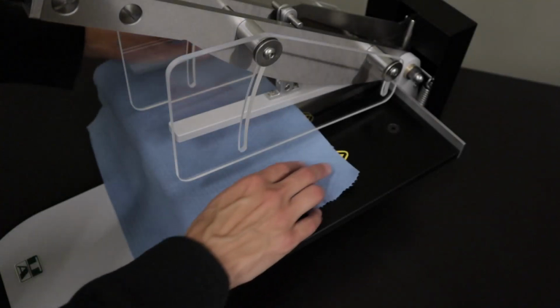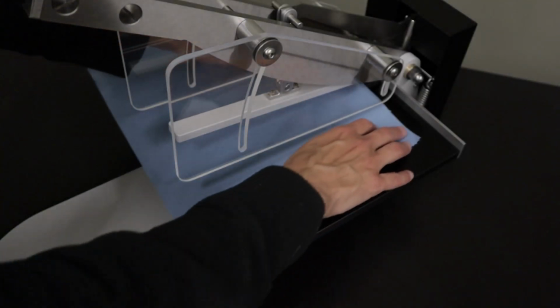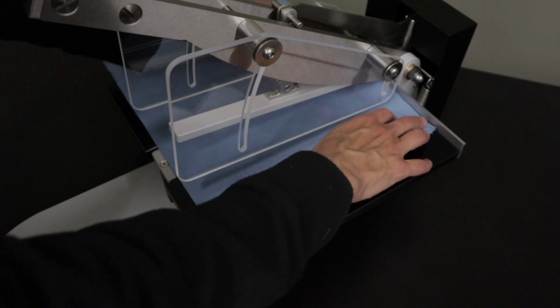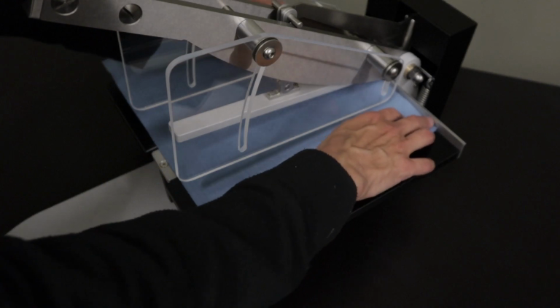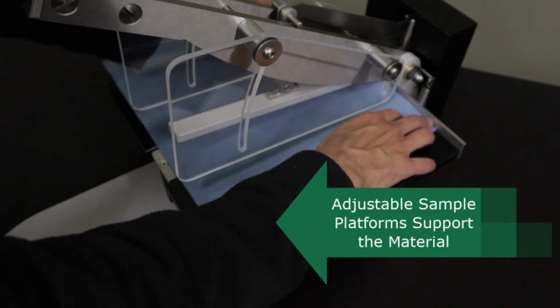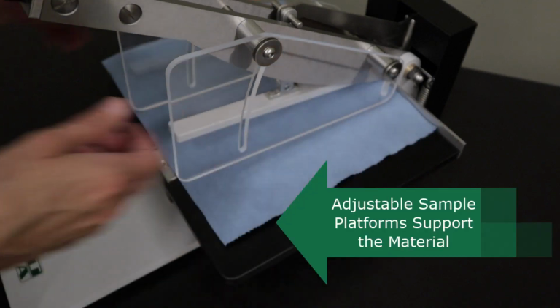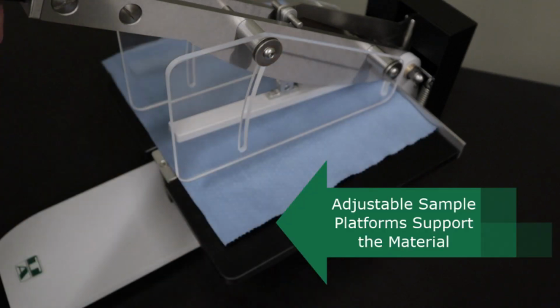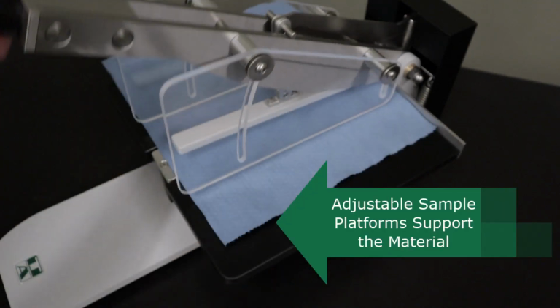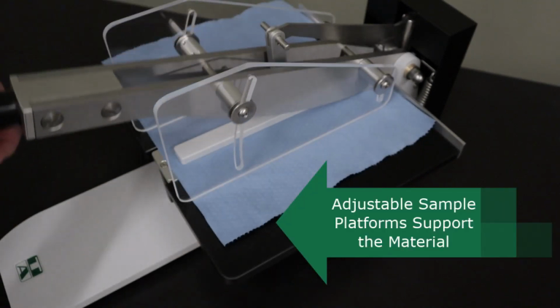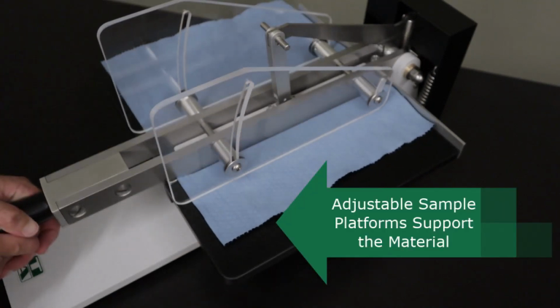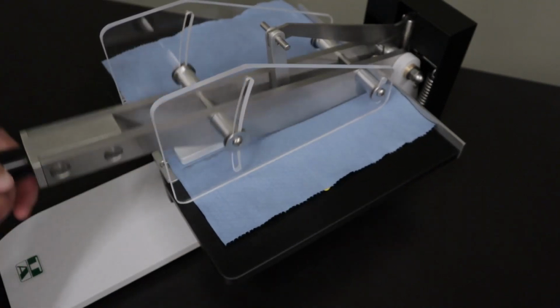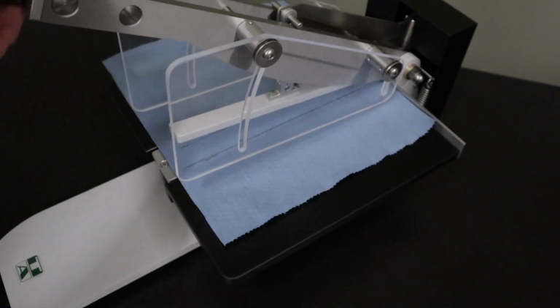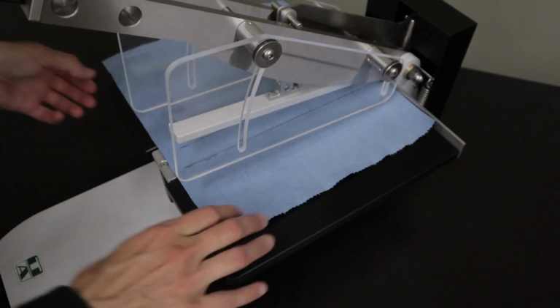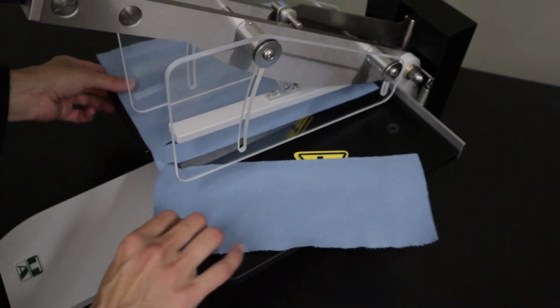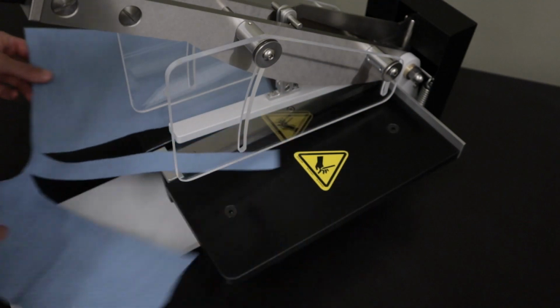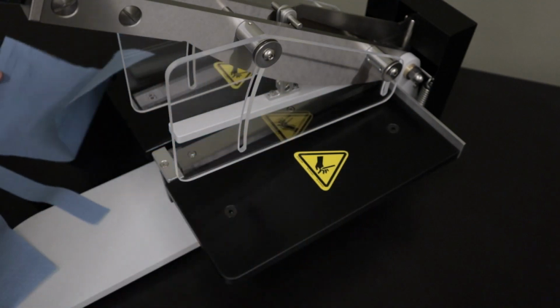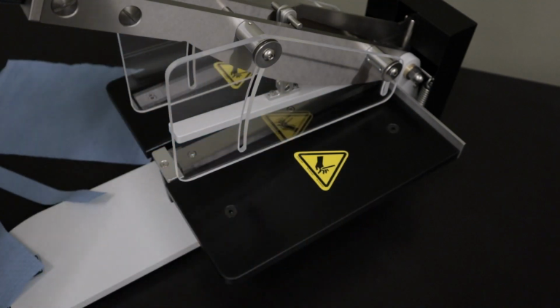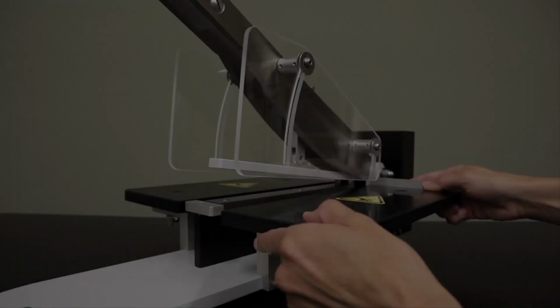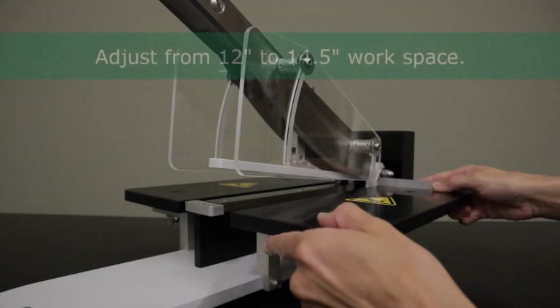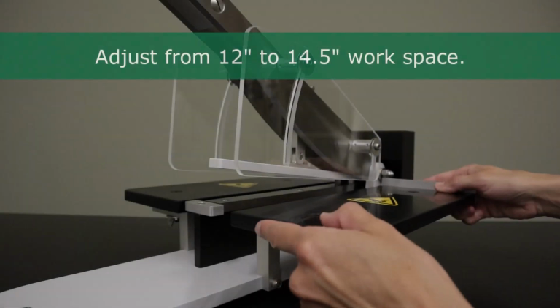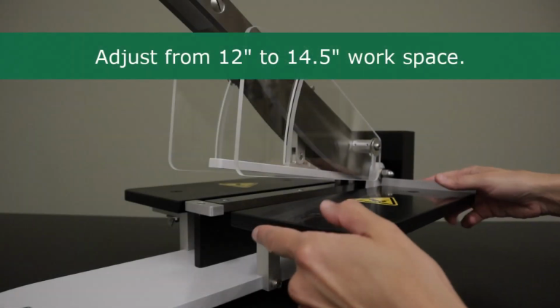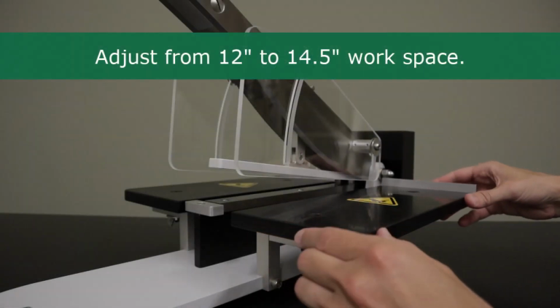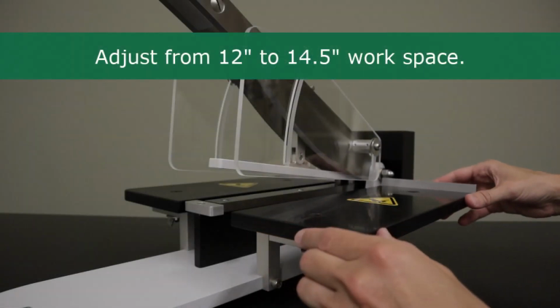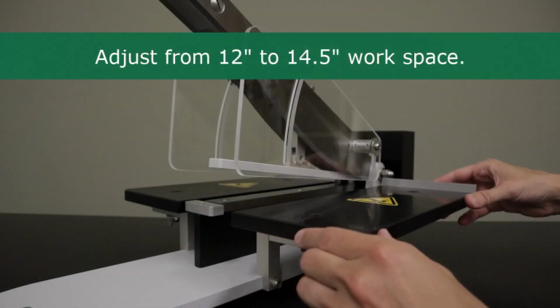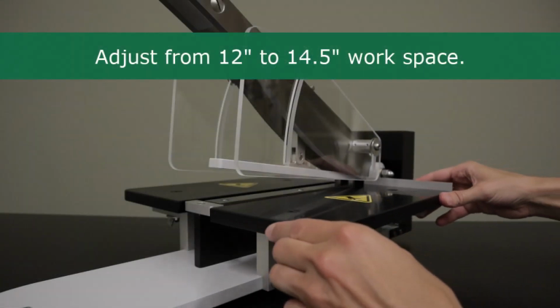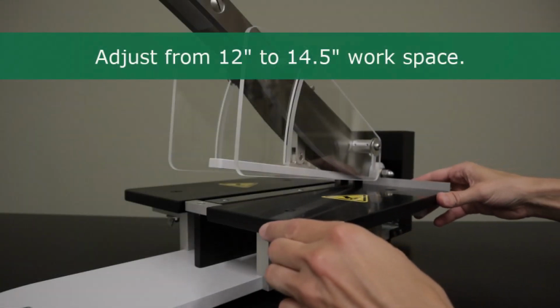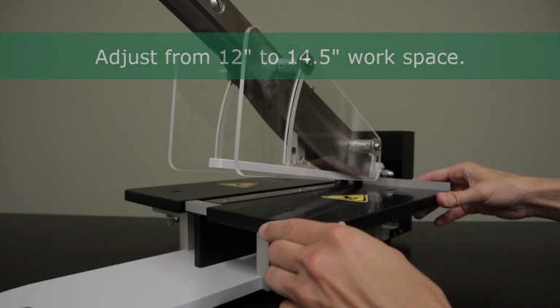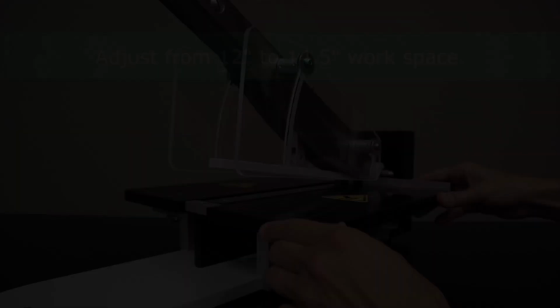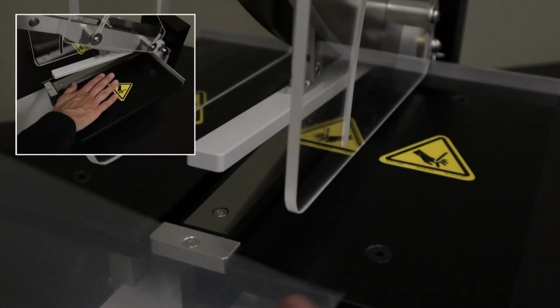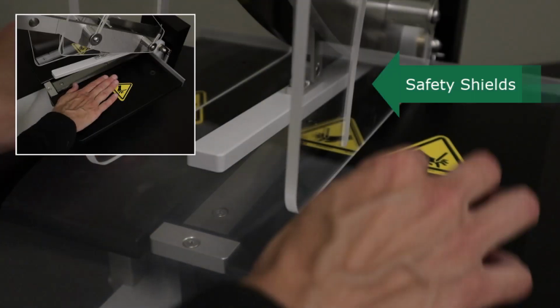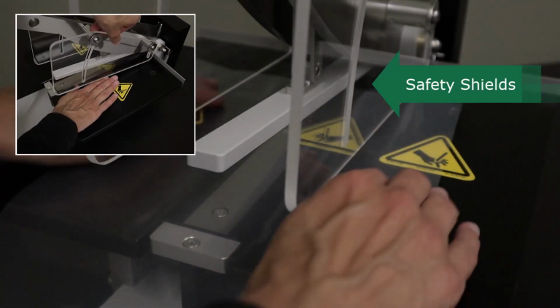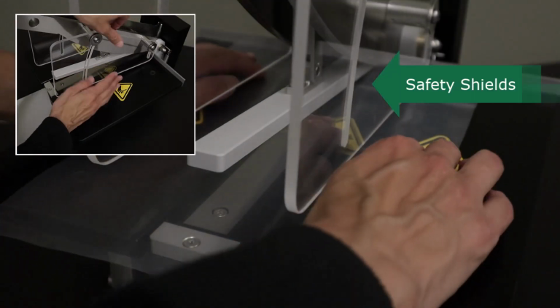Adjustable sample platforms assist with support and alignment of your materials. The platforms provide a 12 to 14 and a half inch work surface. Safety shields are also available to protect the user.